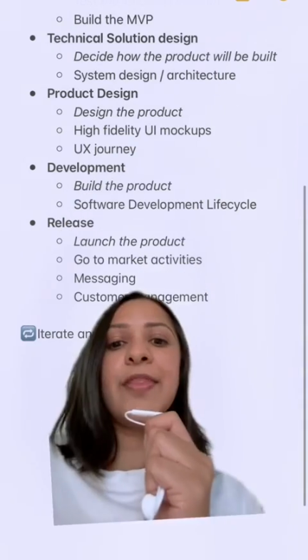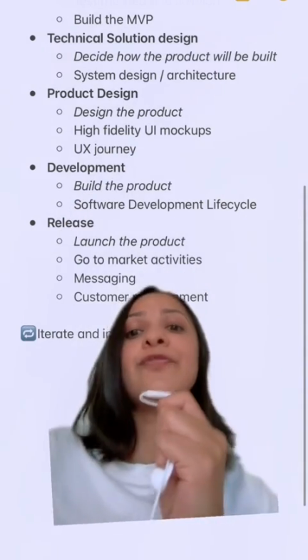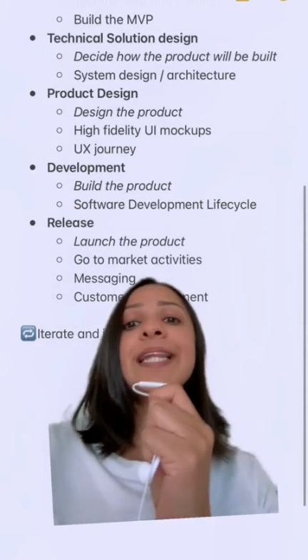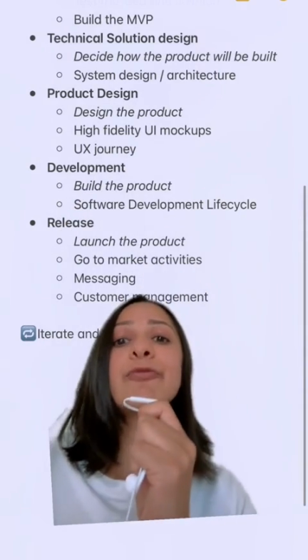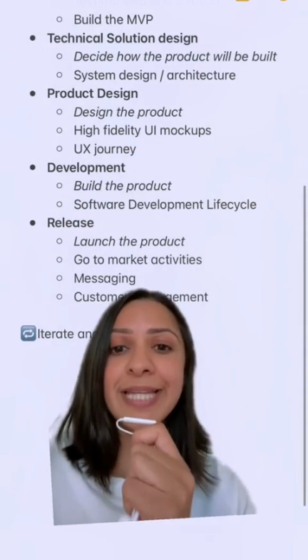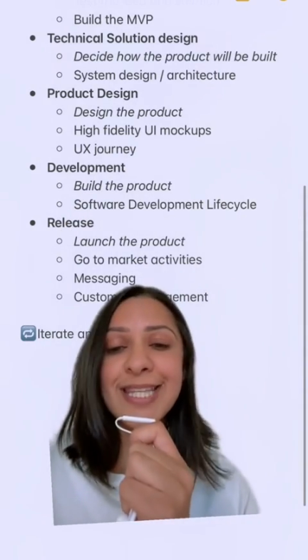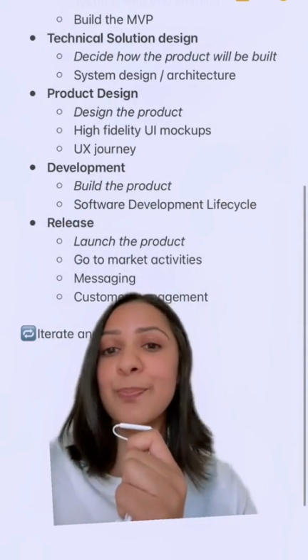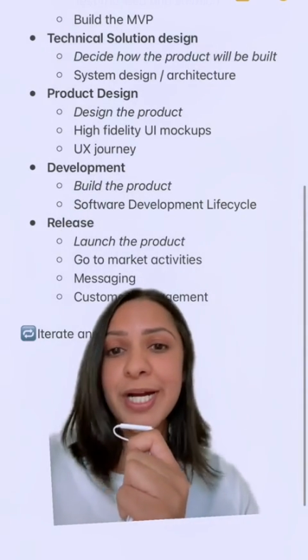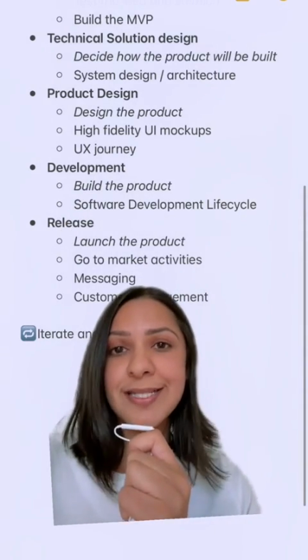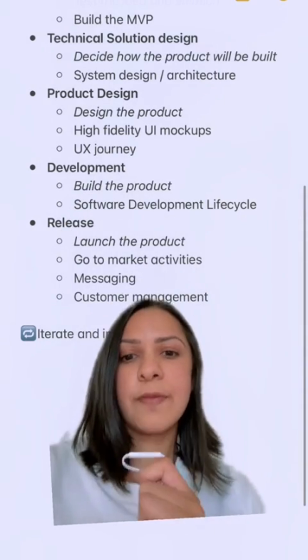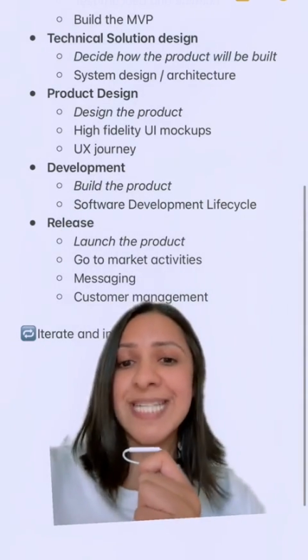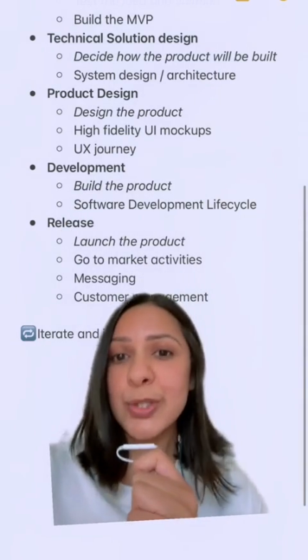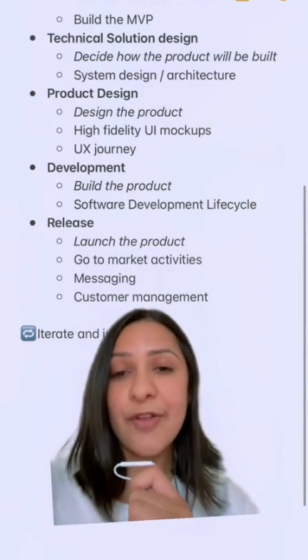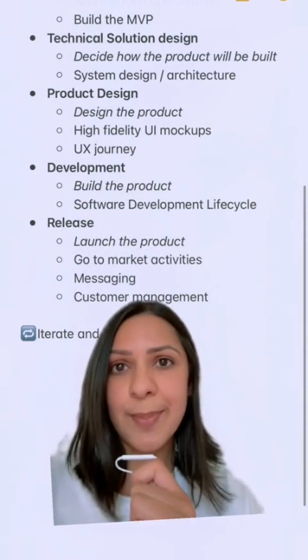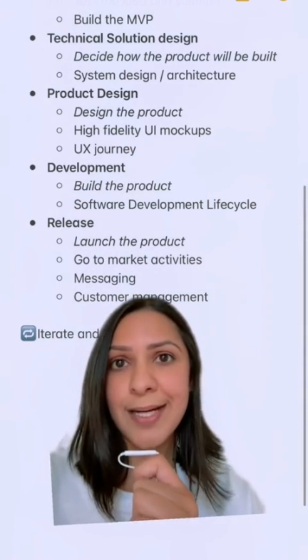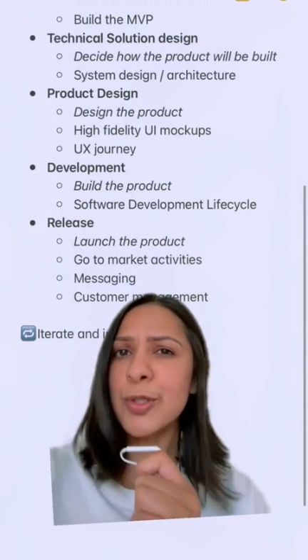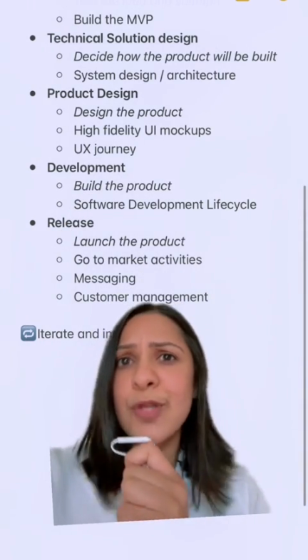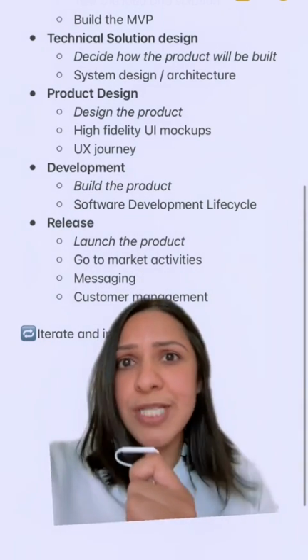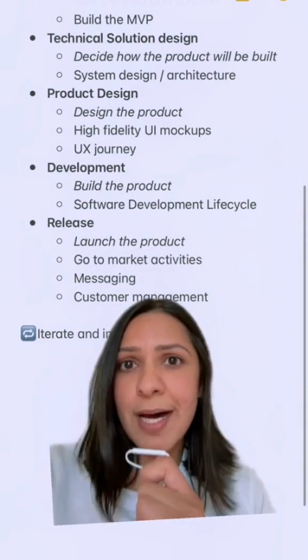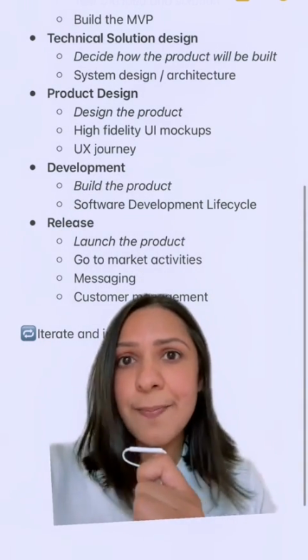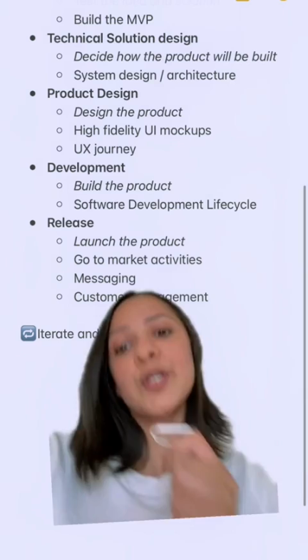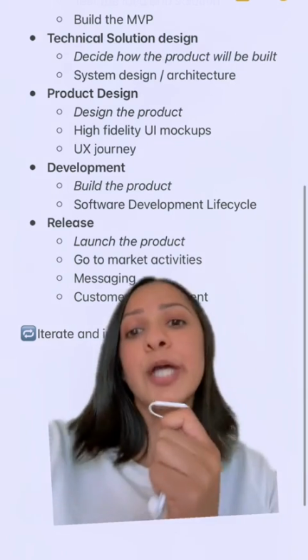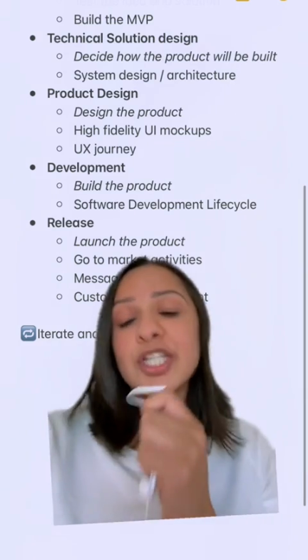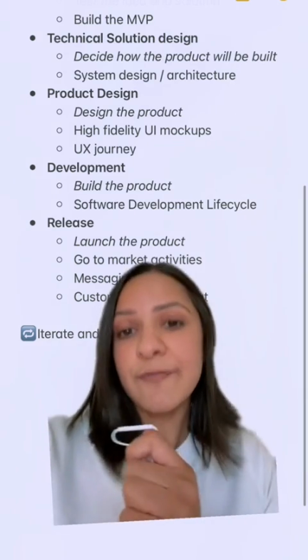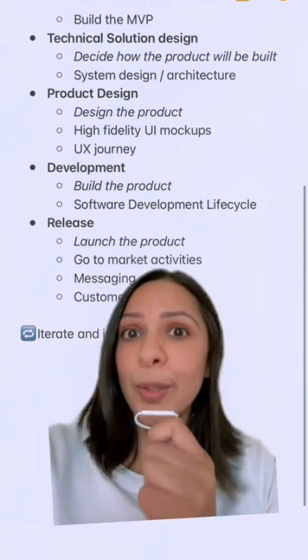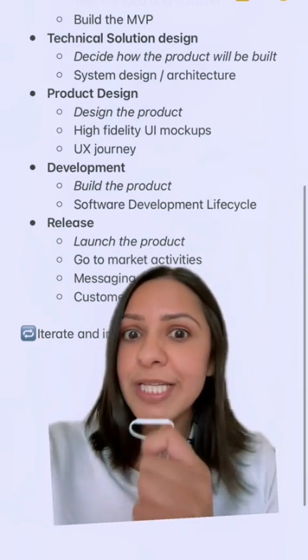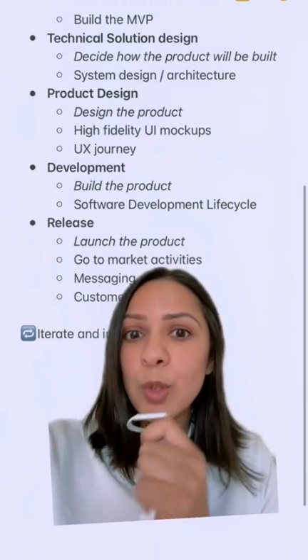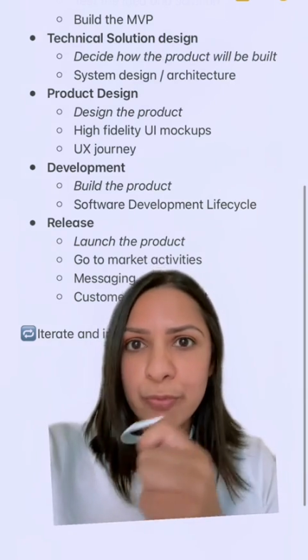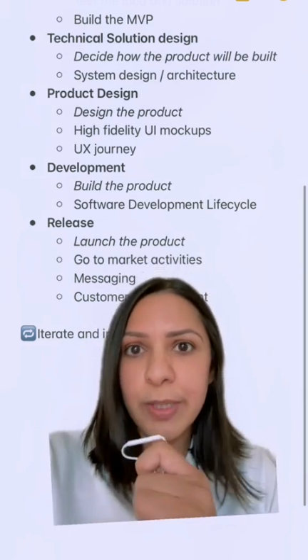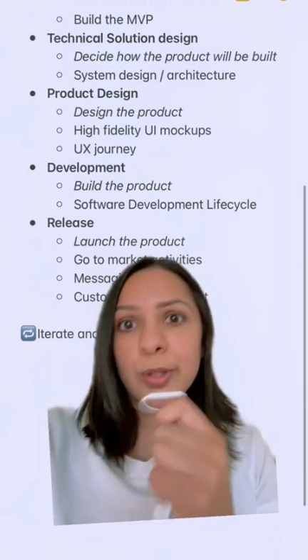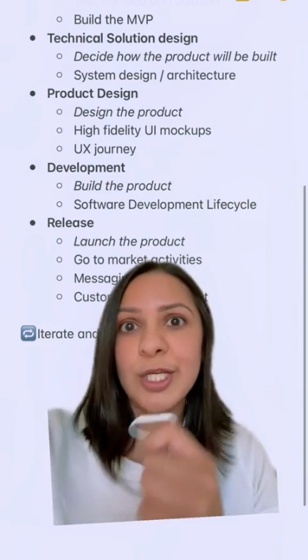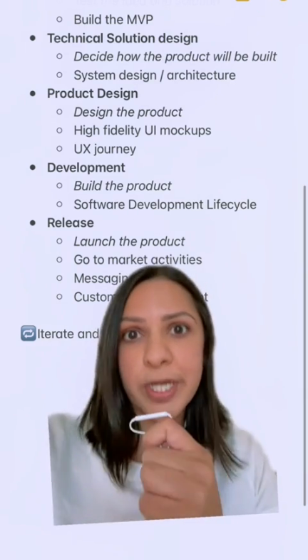Then you finally release the product. This is also the fun part, but also the daunting part, because now you actually have to hopefully deal with real people using your product.